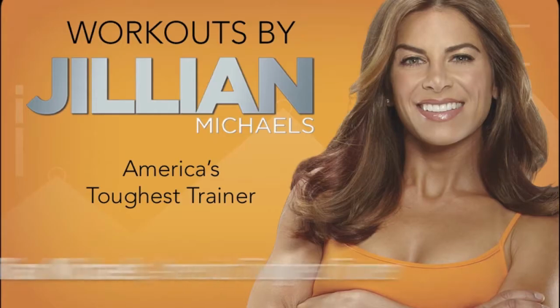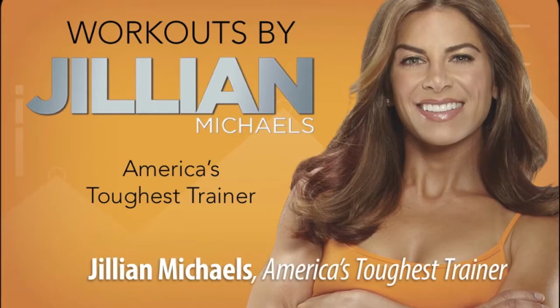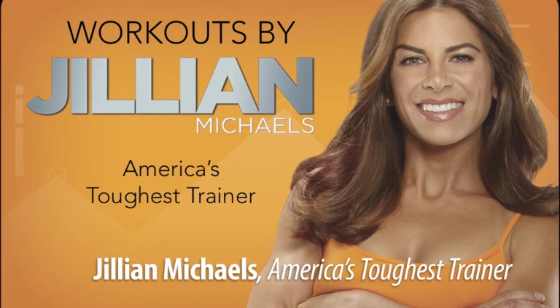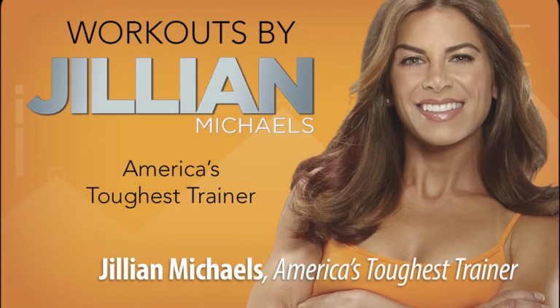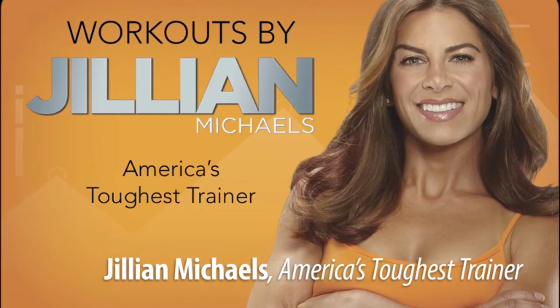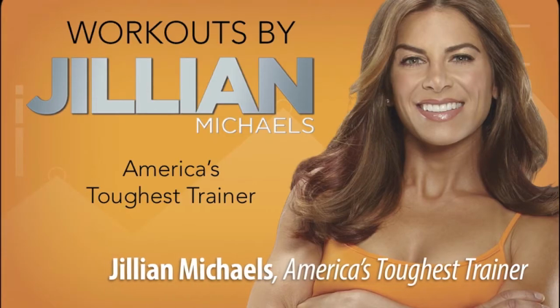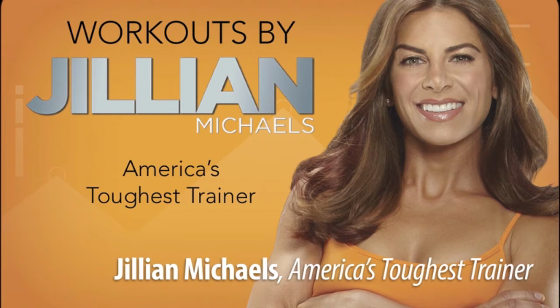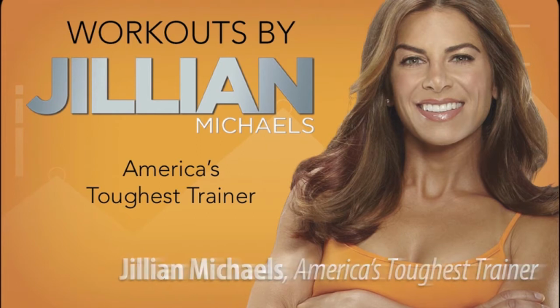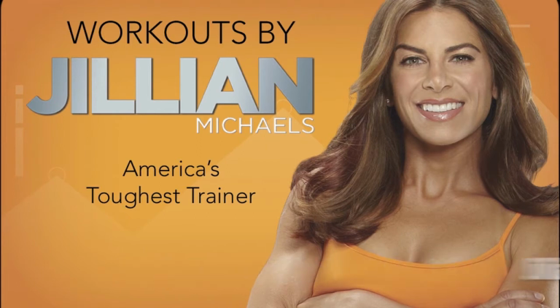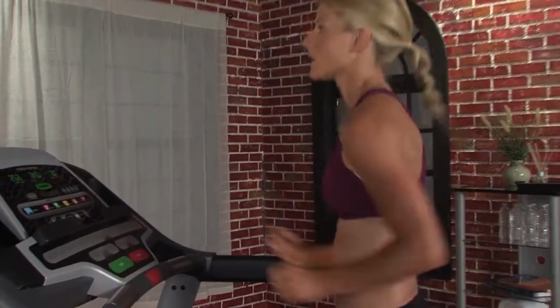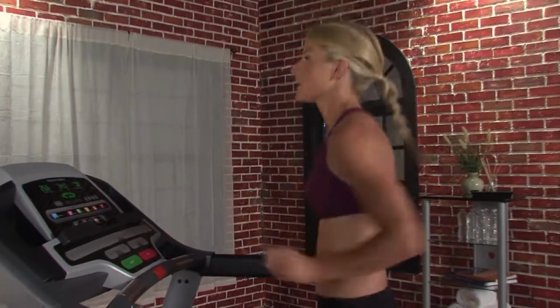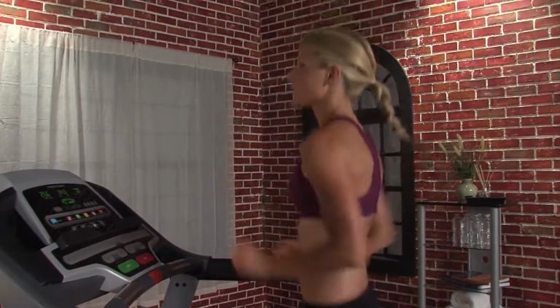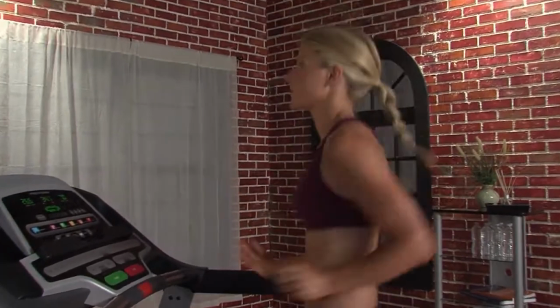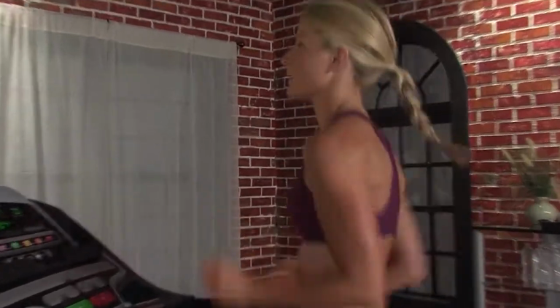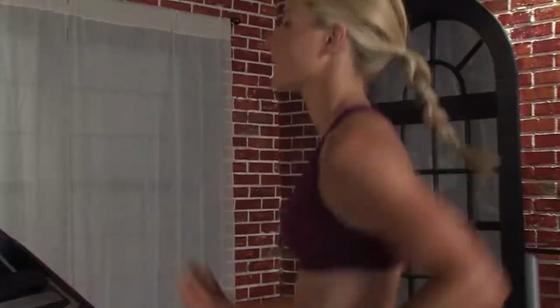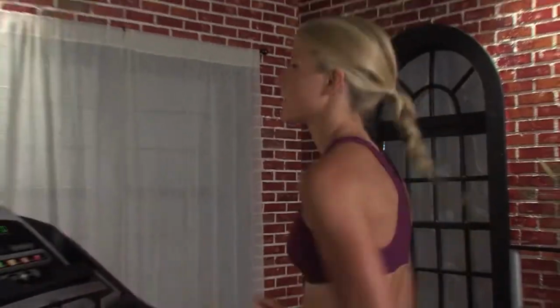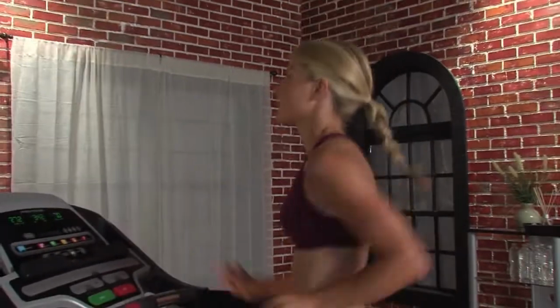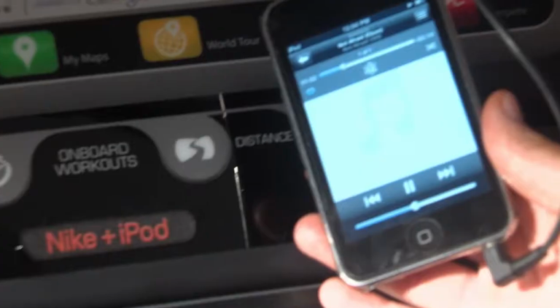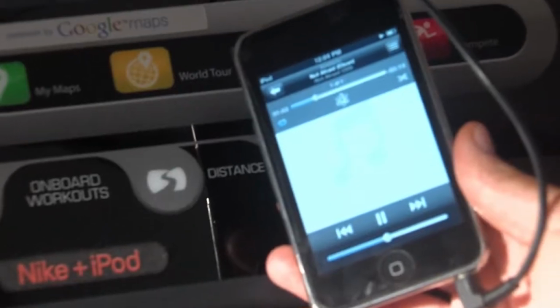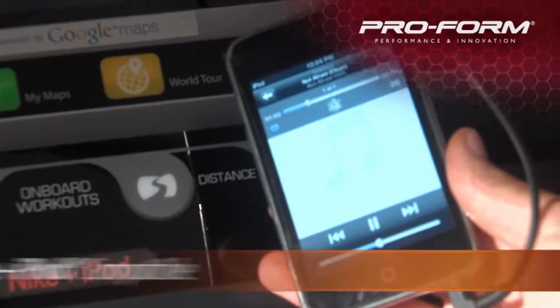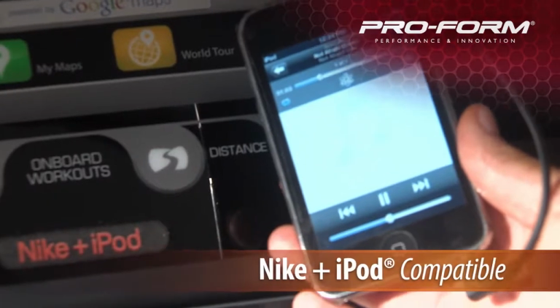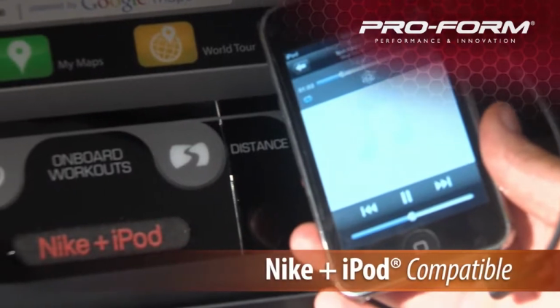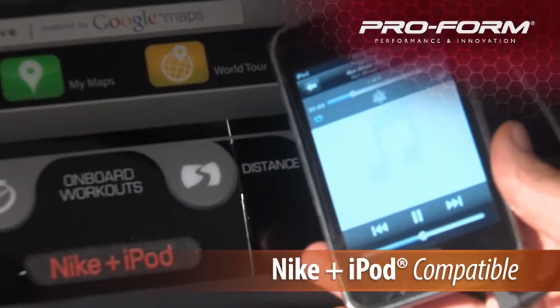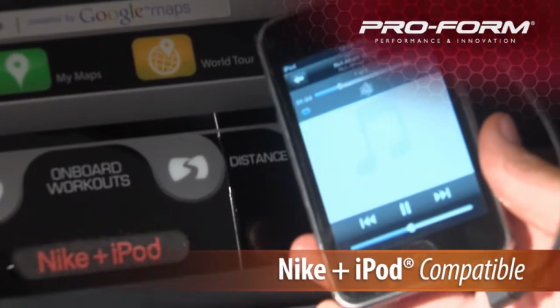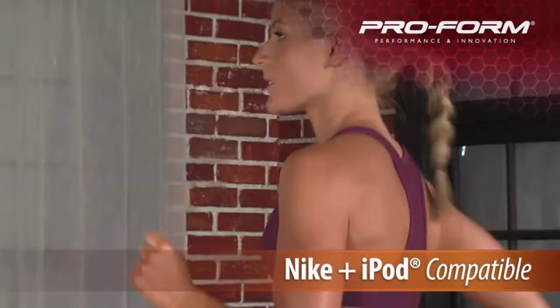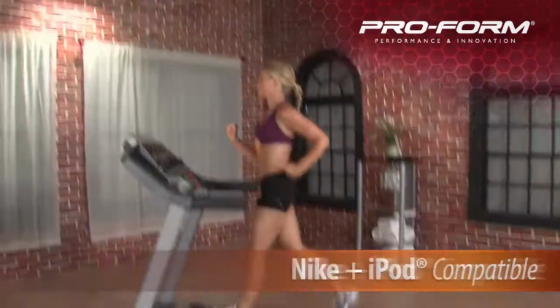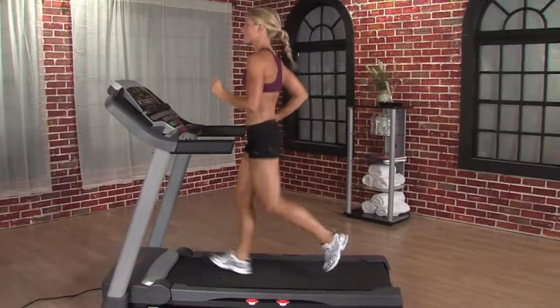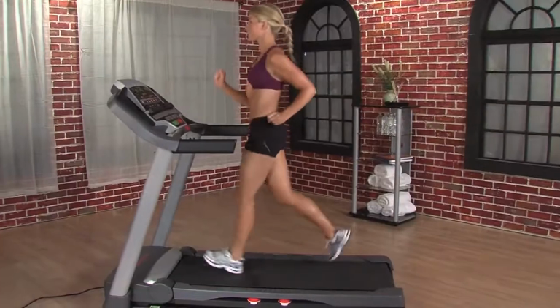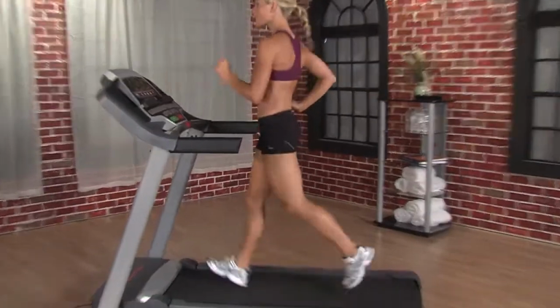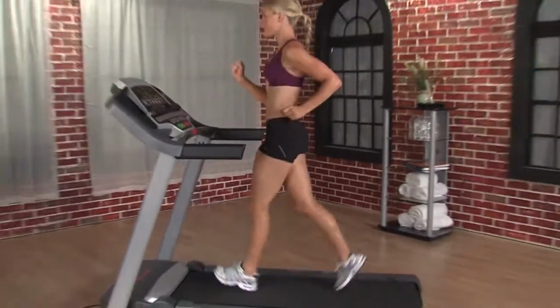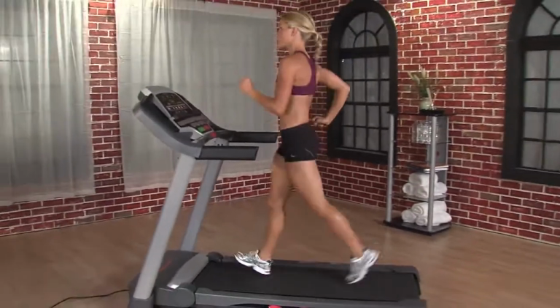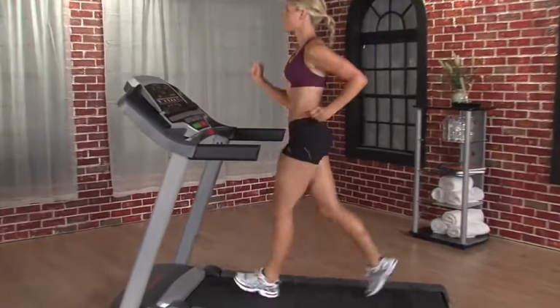For extra inspiration, you can work out with Jillian Michaels, America's toughest trainer. She'll coach you through your workout and control your machine for optimal results. Track your performance with Nike Plus — it's the fastest, easiest way to stay in touch with your workout.